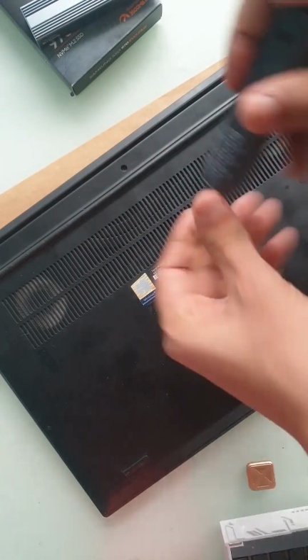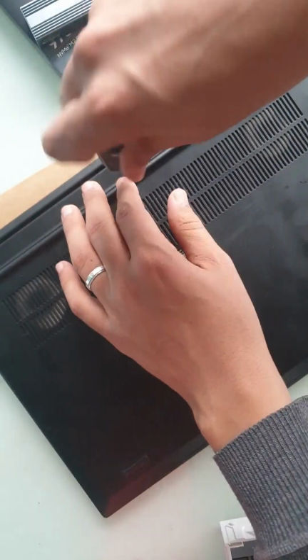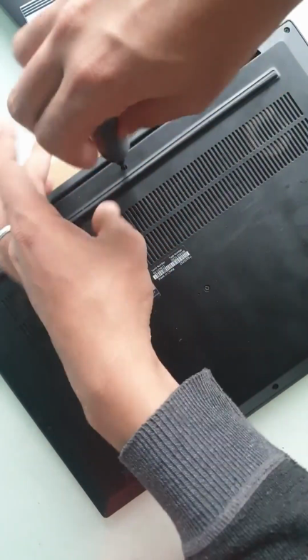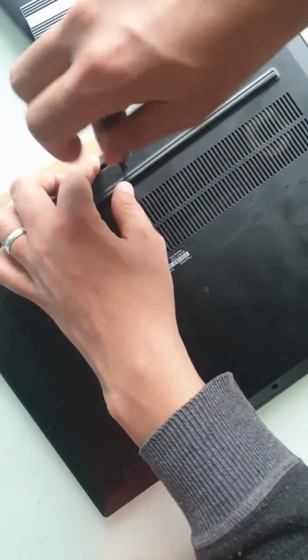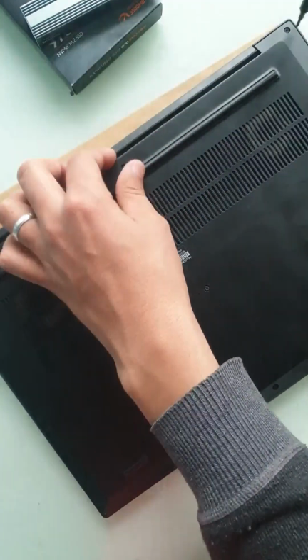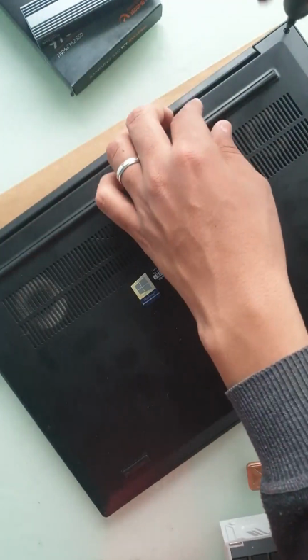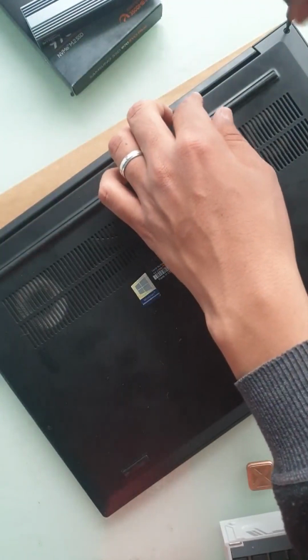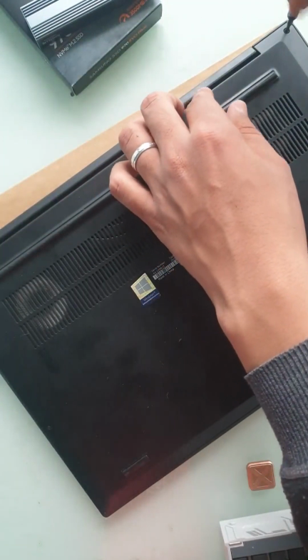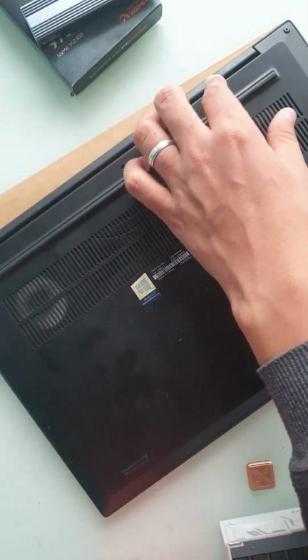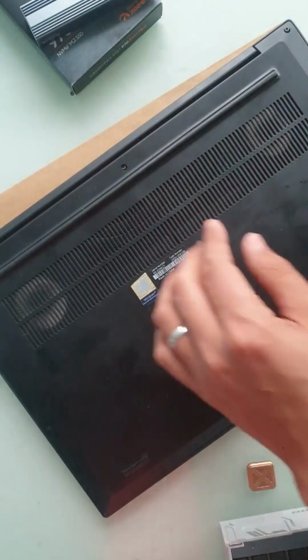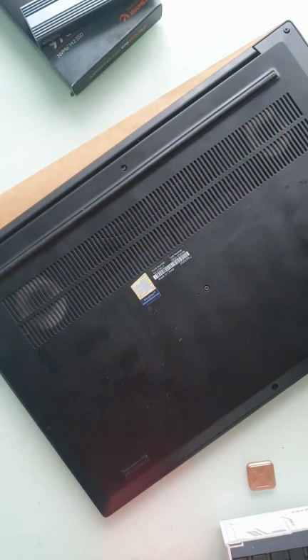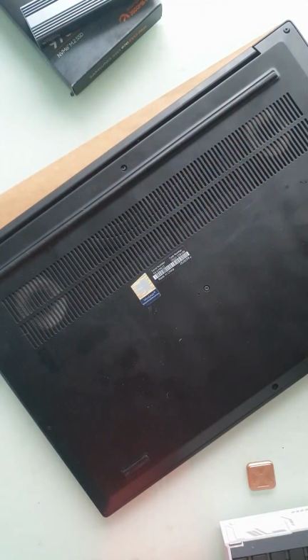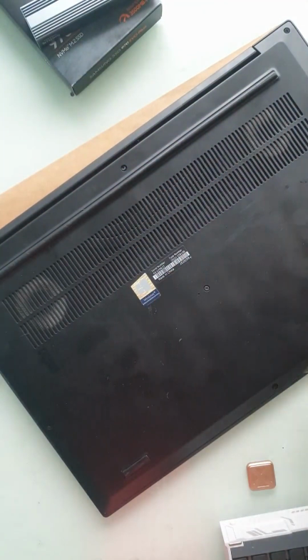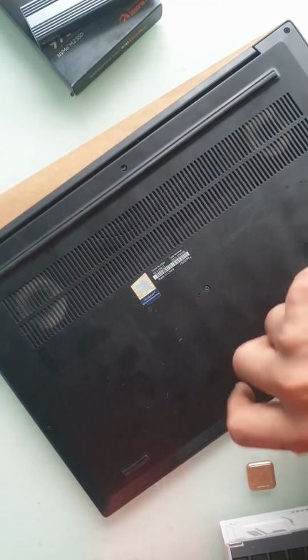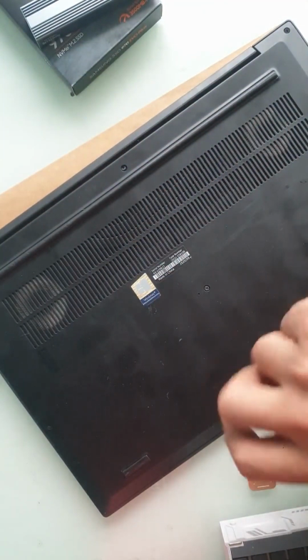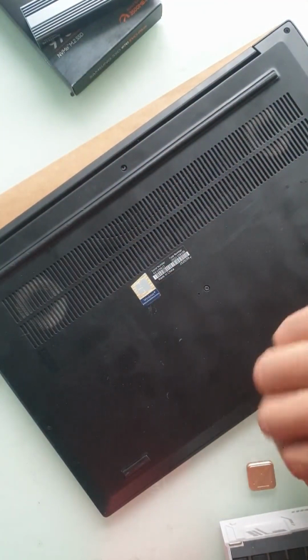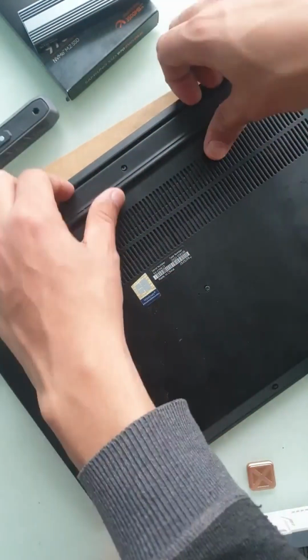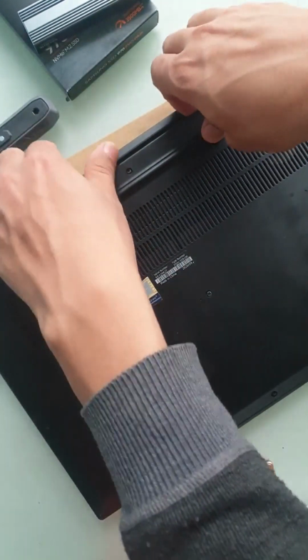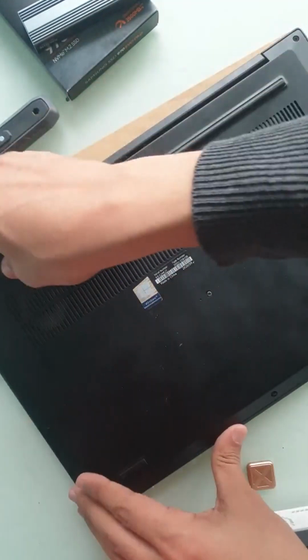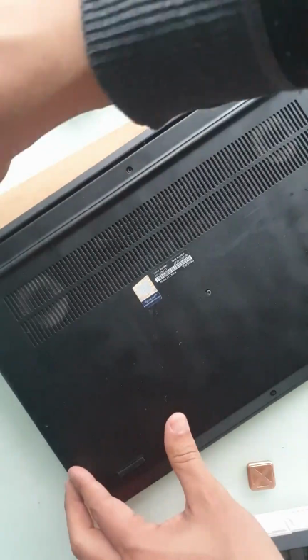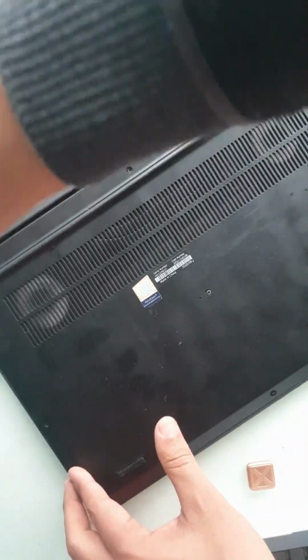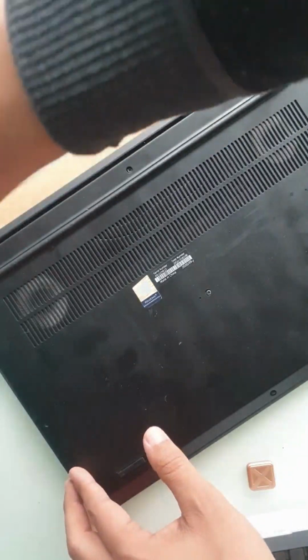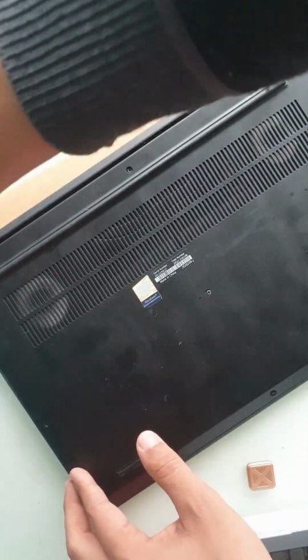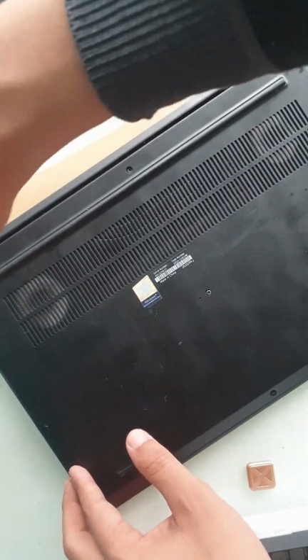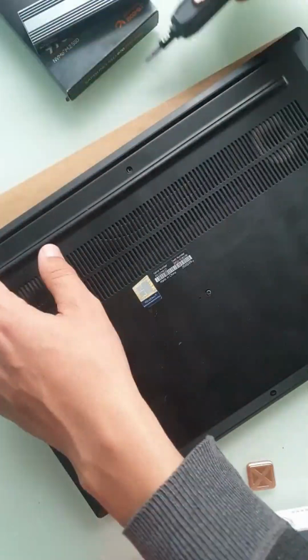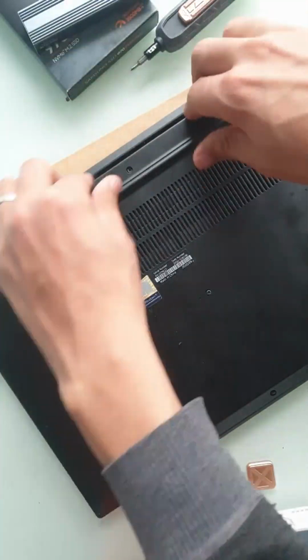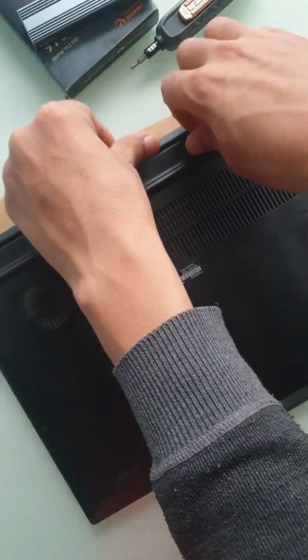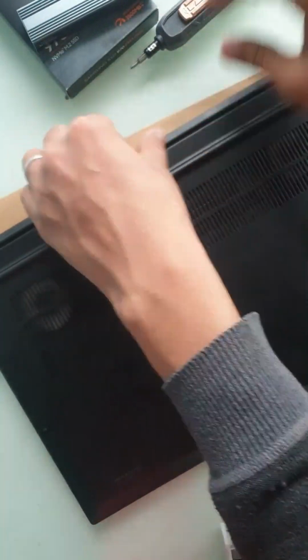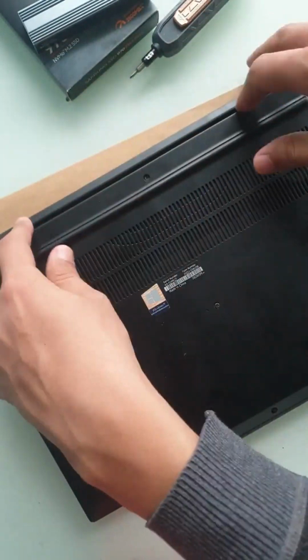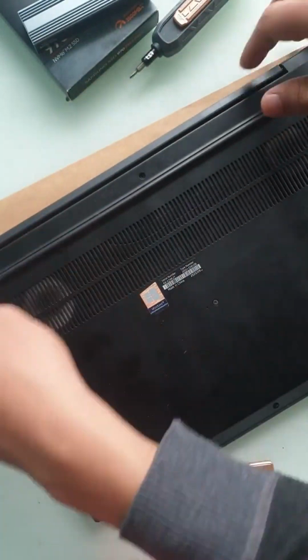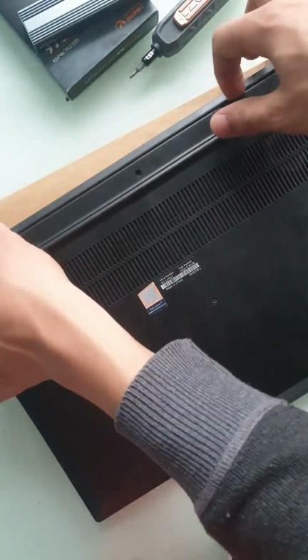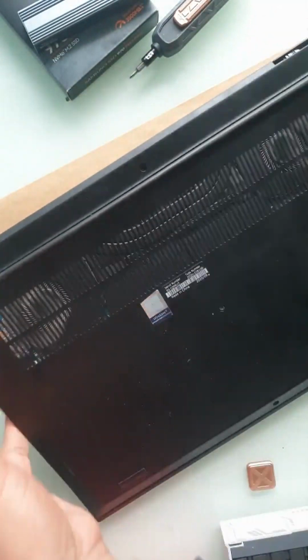Let's open up the laptop. These are captive screws — don't worry about losing them. Then you can just lift the back side, and then just lift the plate from the back of the machine.